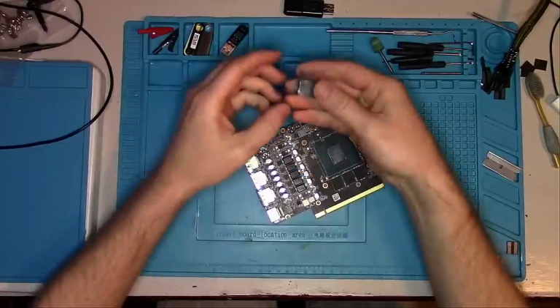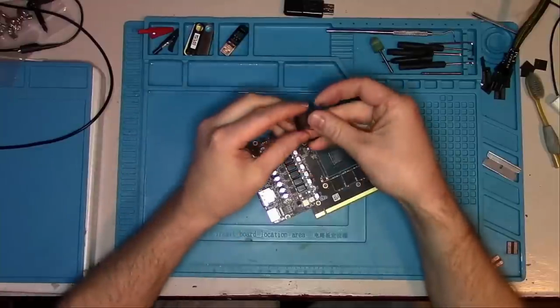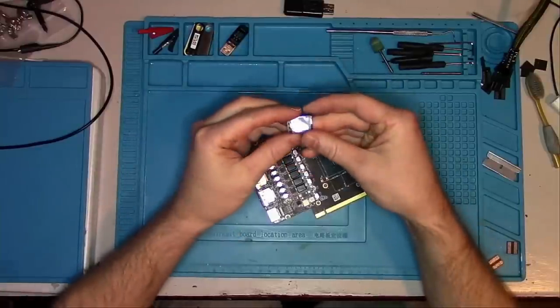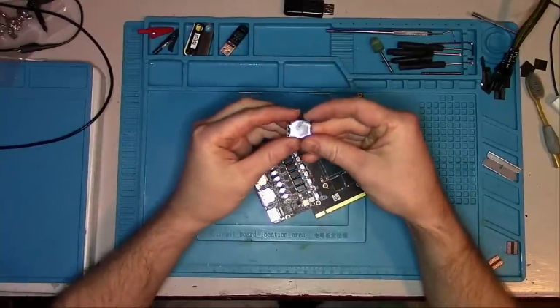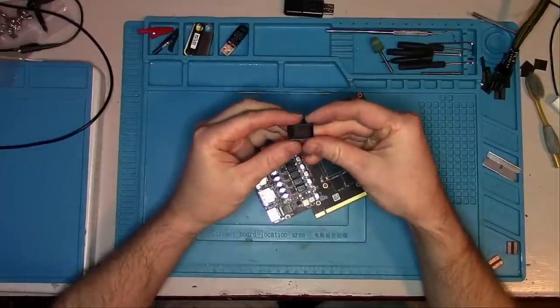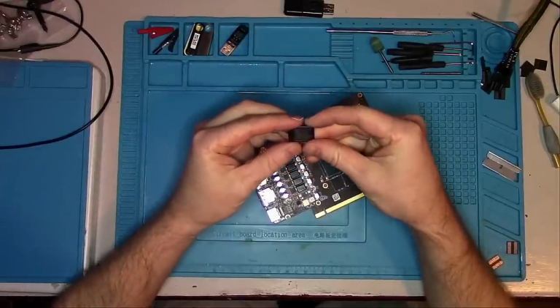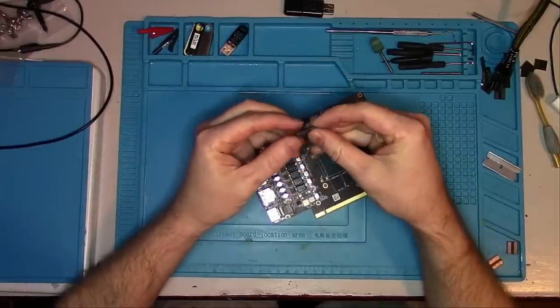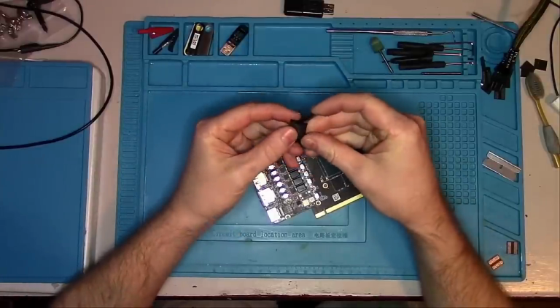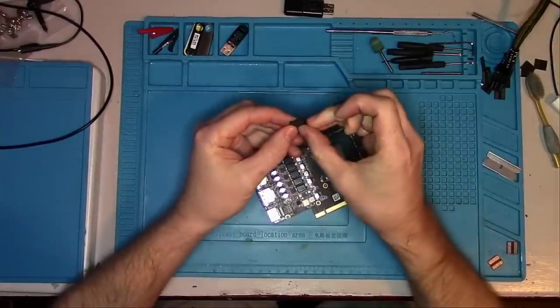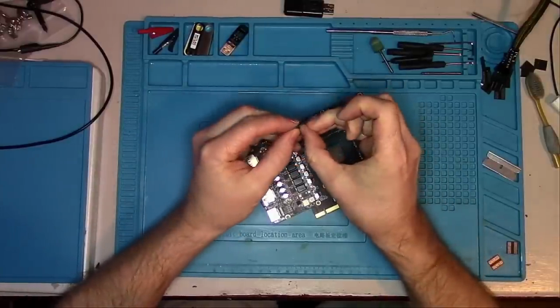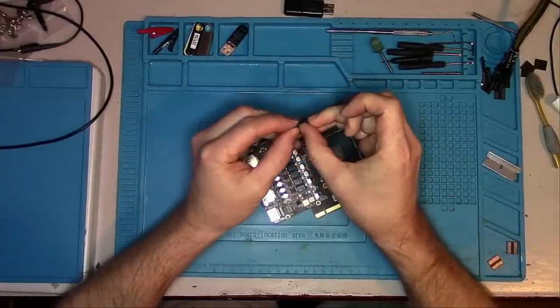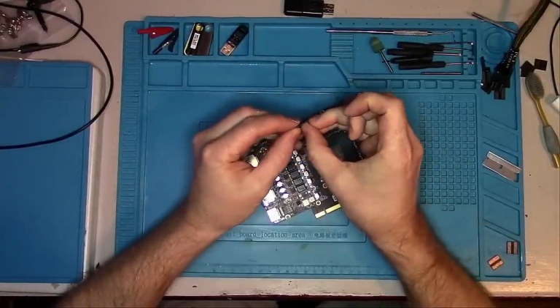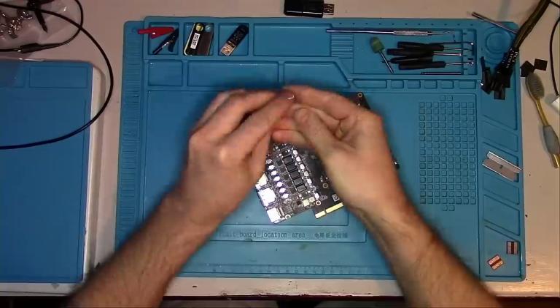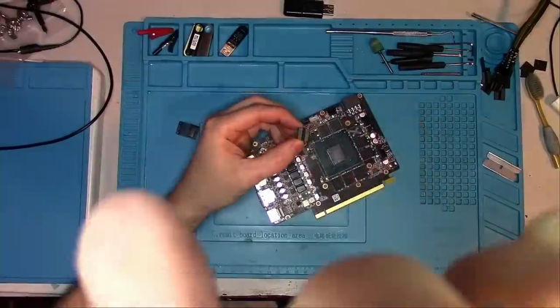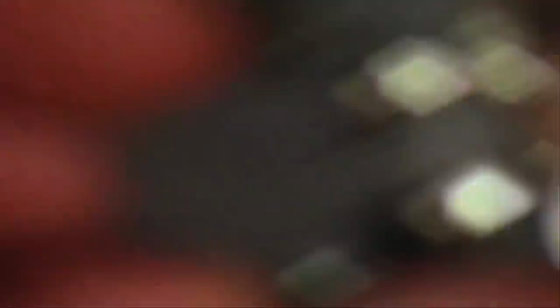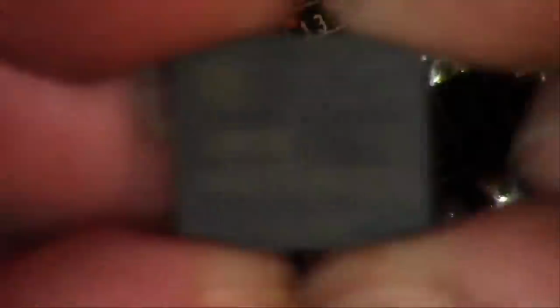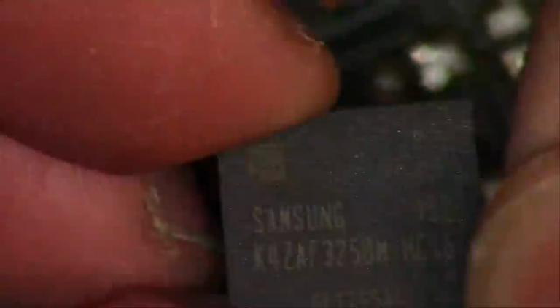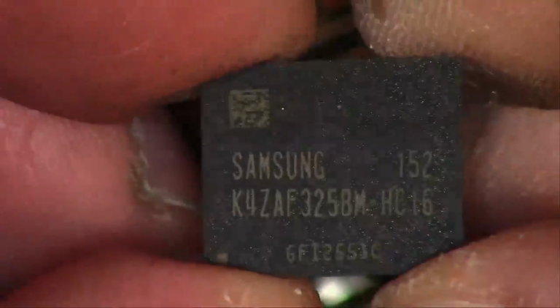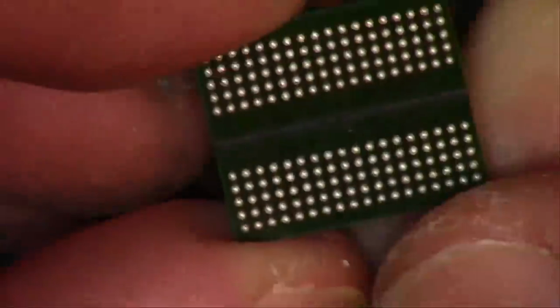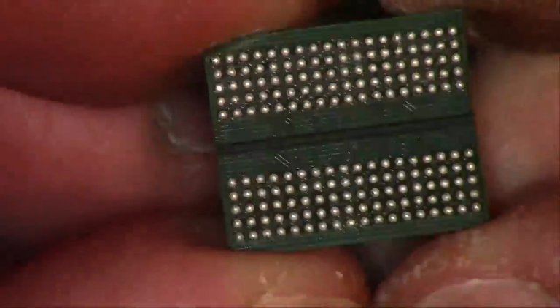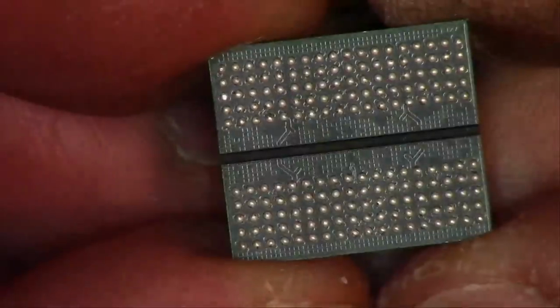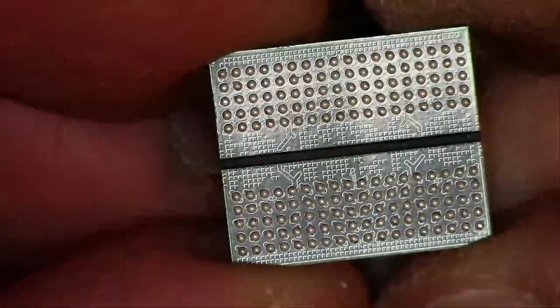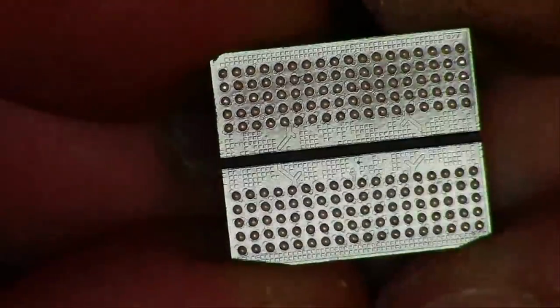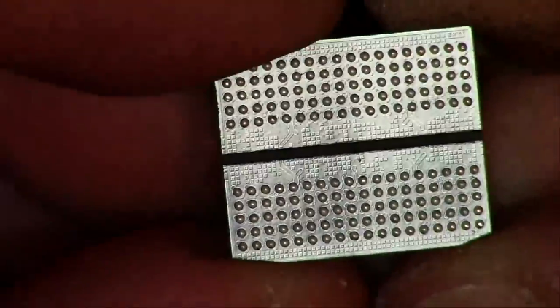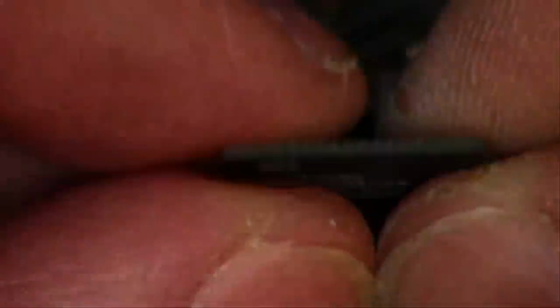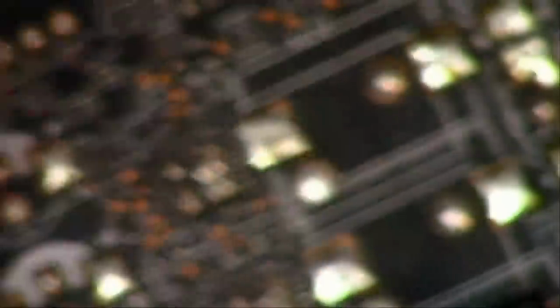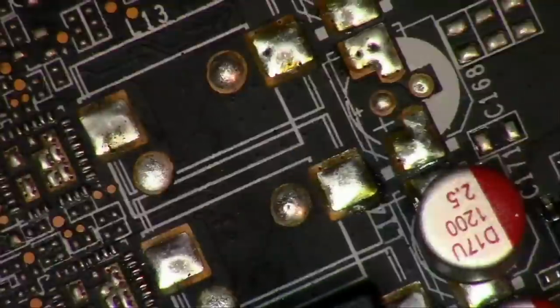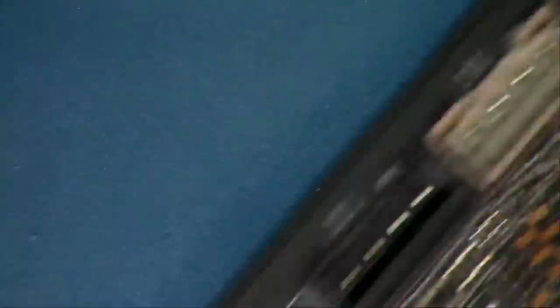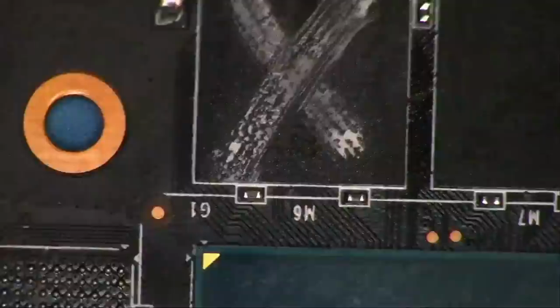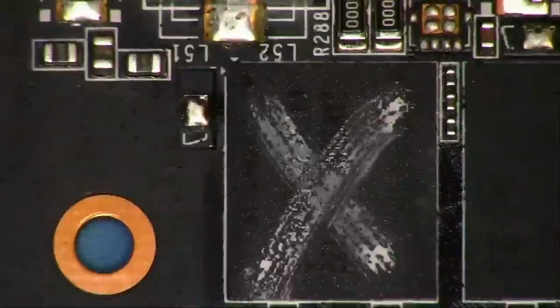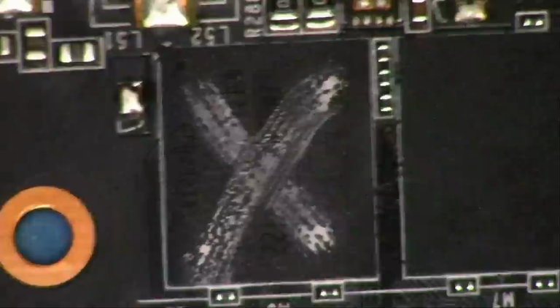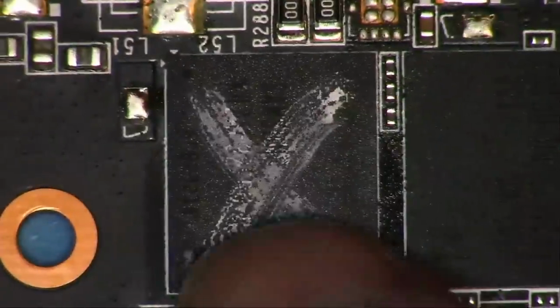Okay, the Chinese government had finally allowed this chip to arrive in our country, so let's see. Looks brand spanking new to me — exactly what the customer wanted. So let's get this guy replaced already, shall we?